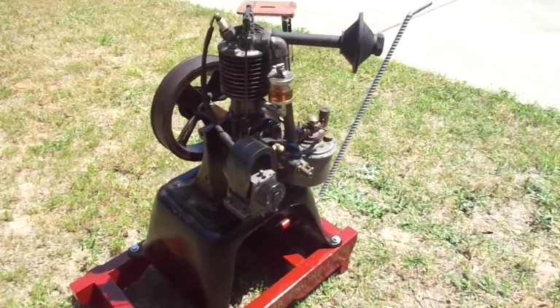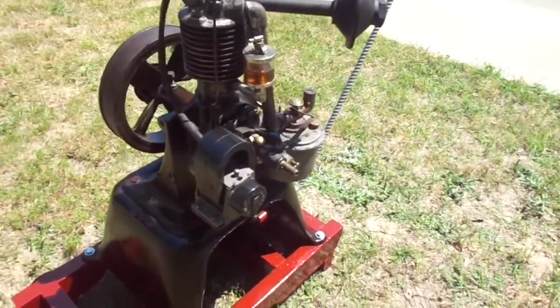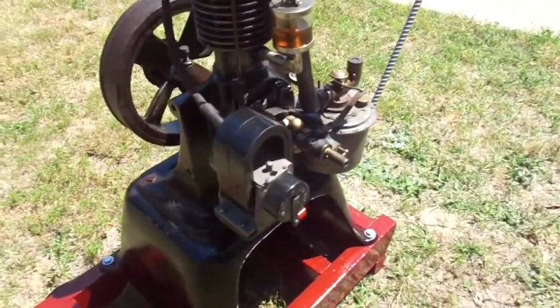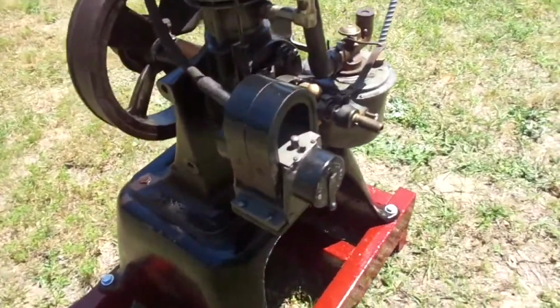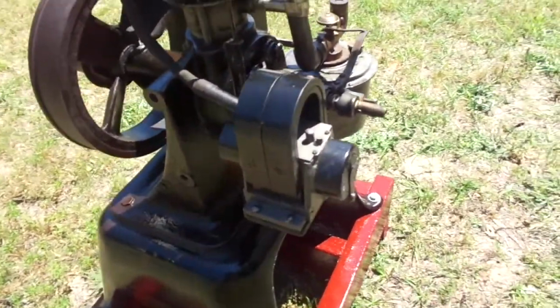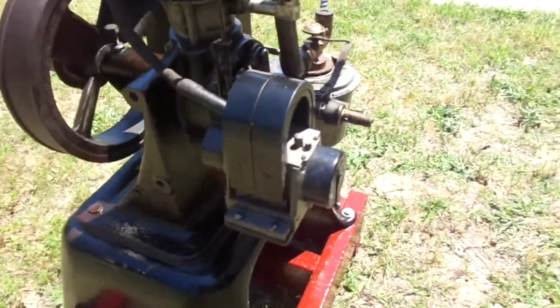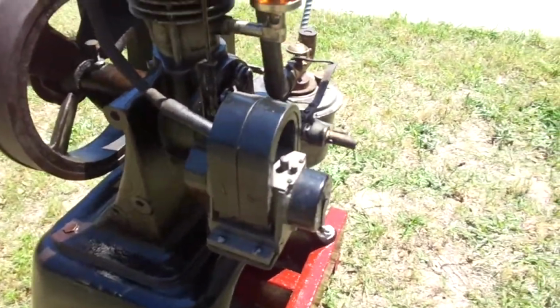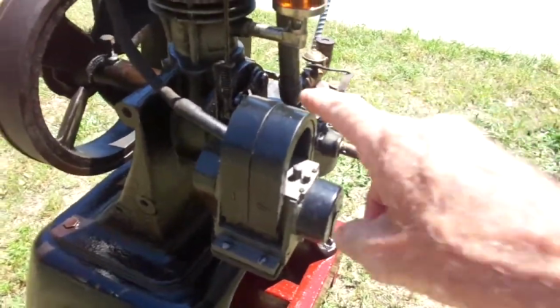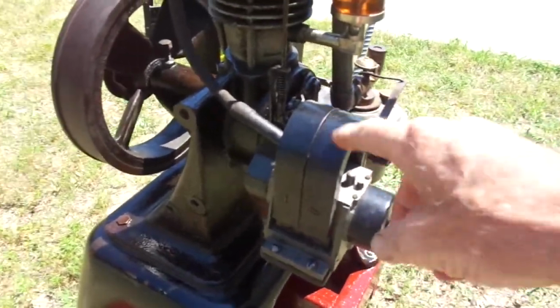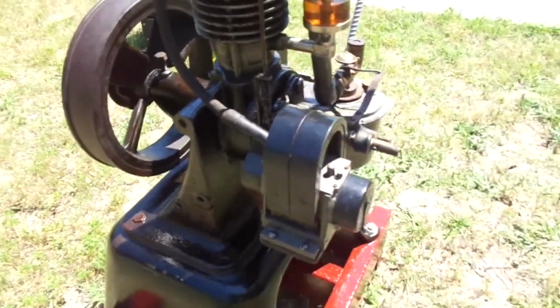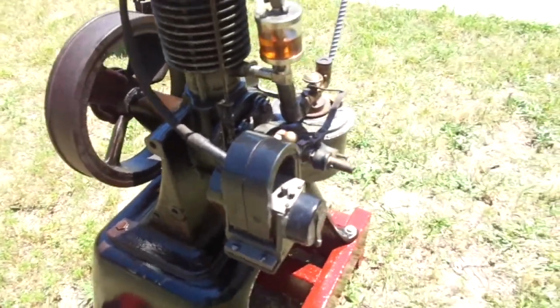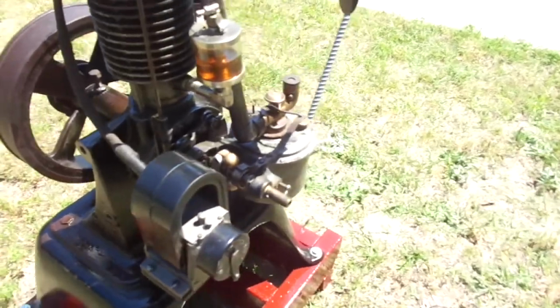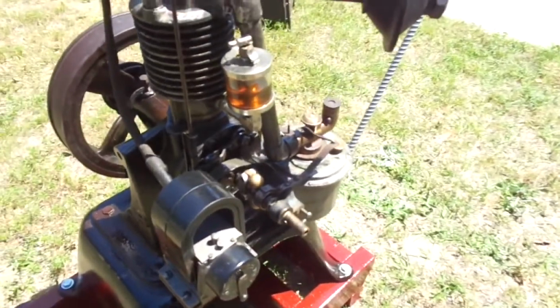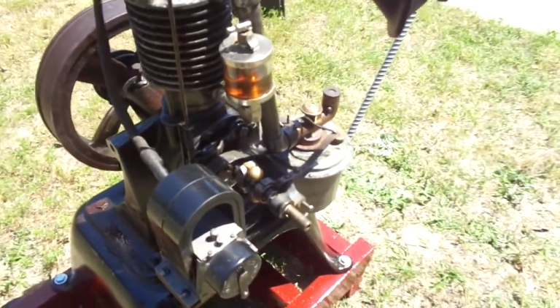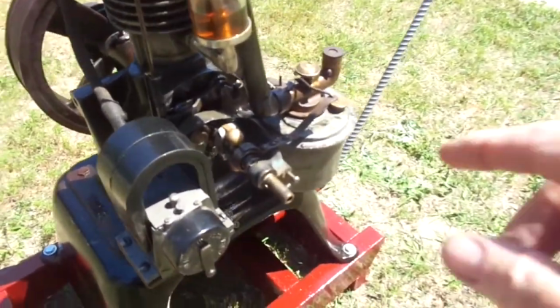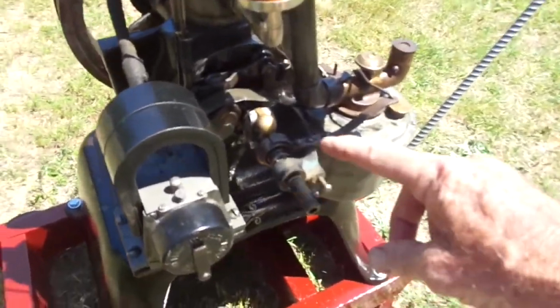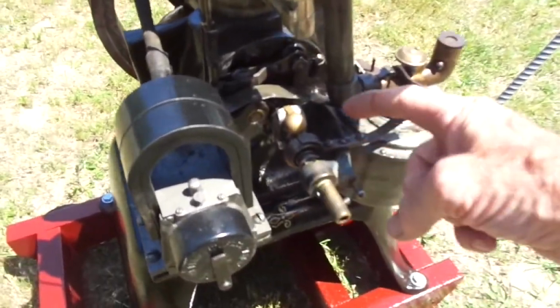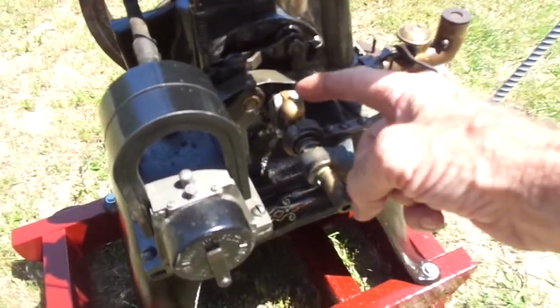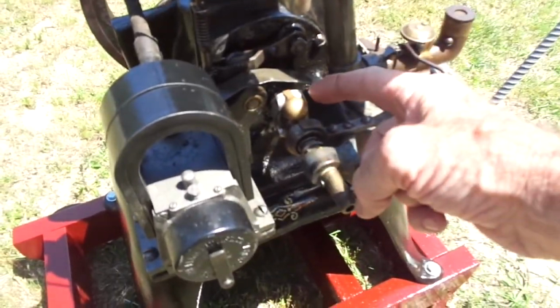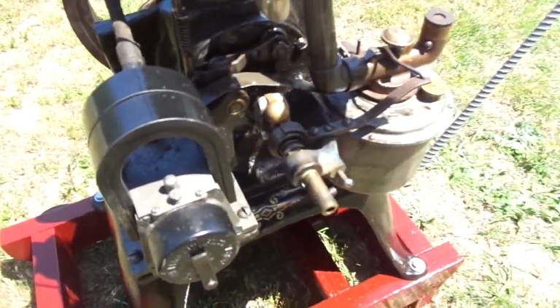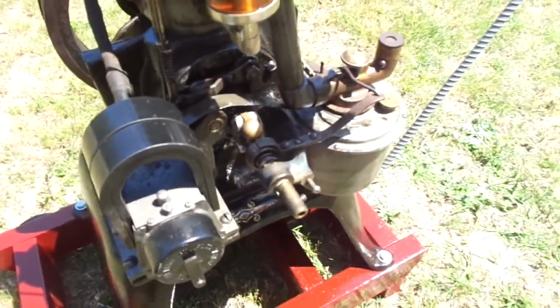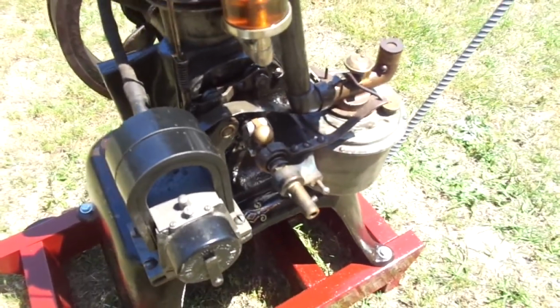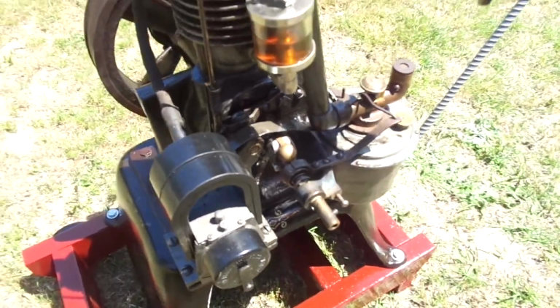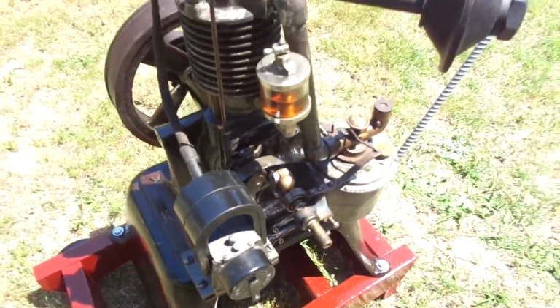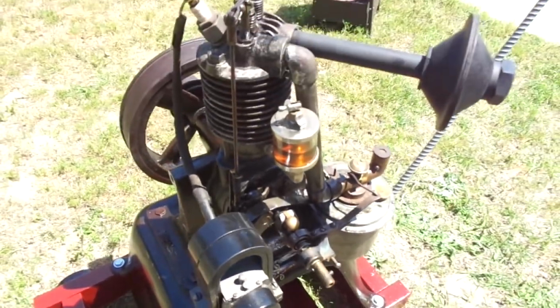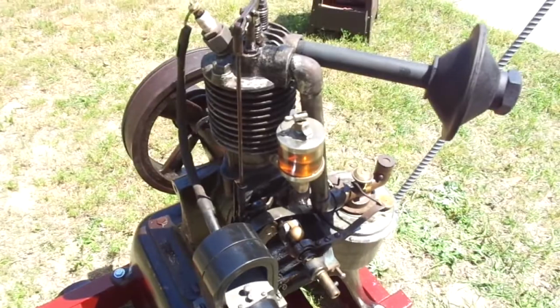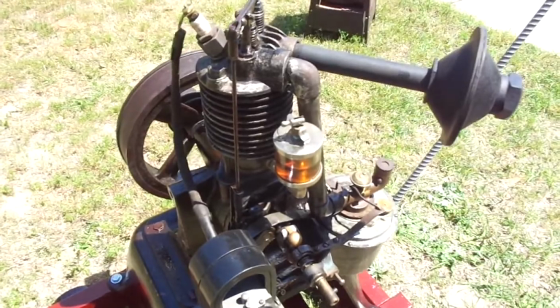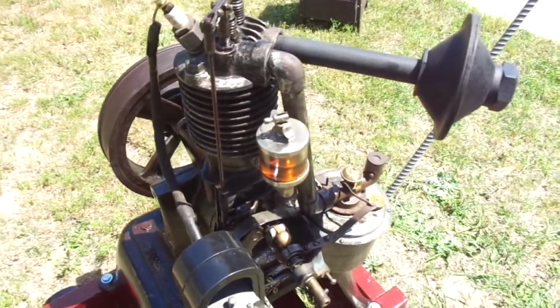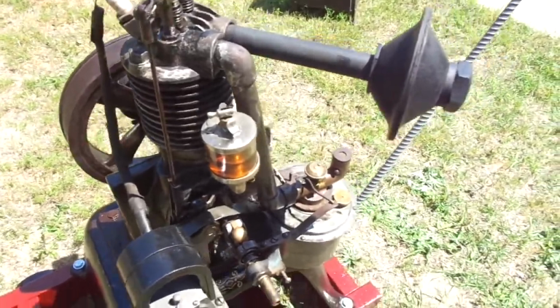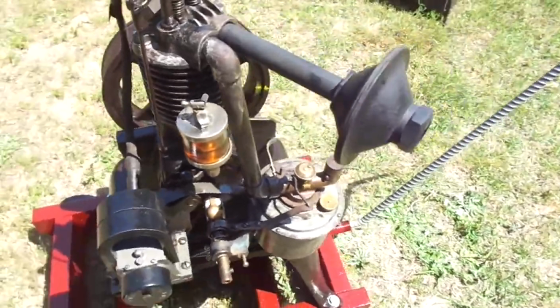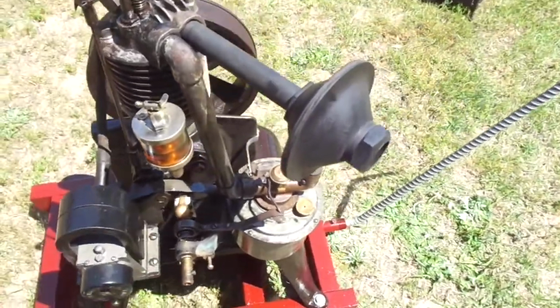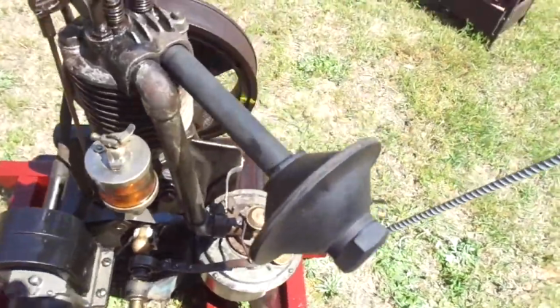It runs on that nice Elcock mag. These are neat because they've got that nice little flyball governor. It's a four cycle engine, throttle governed.